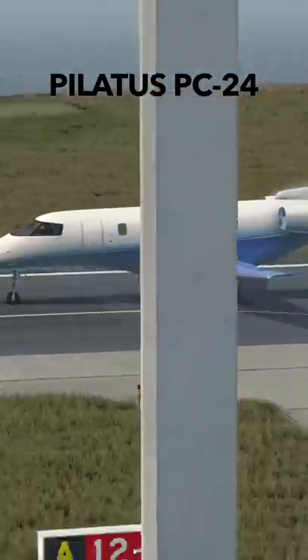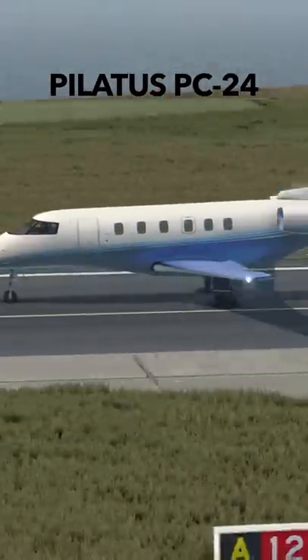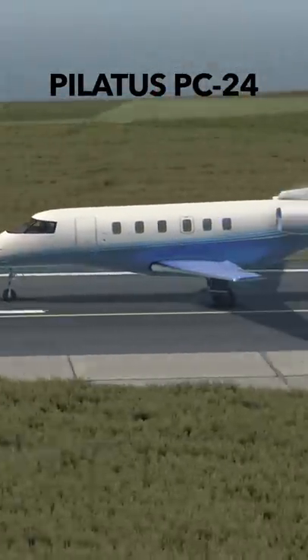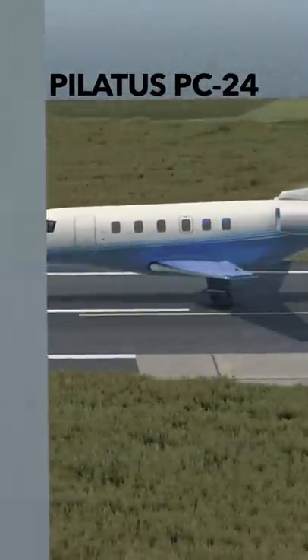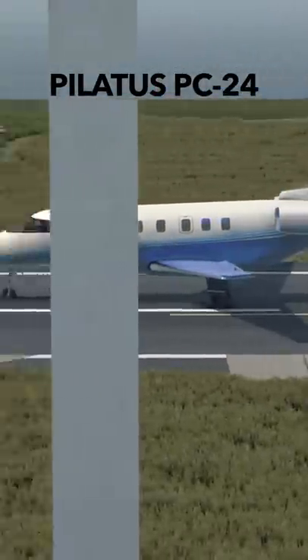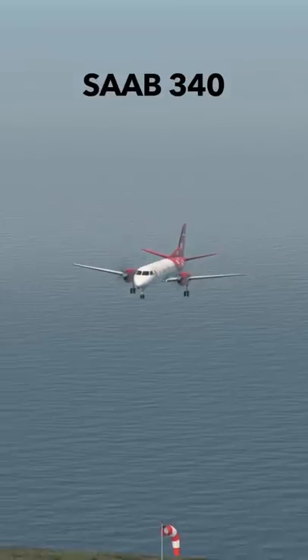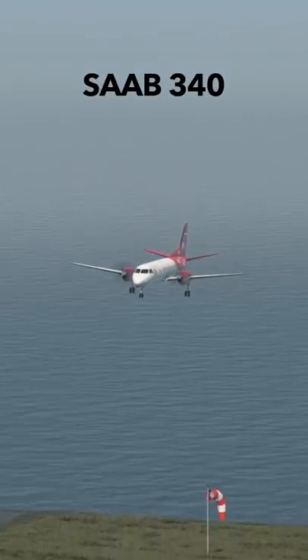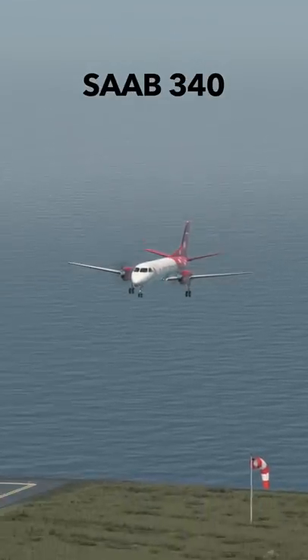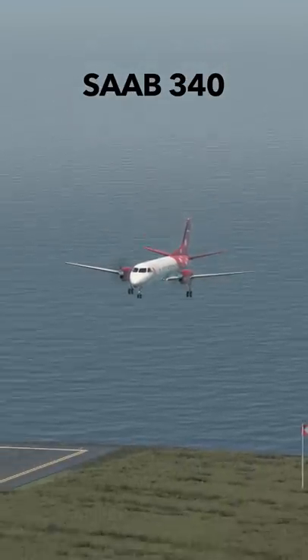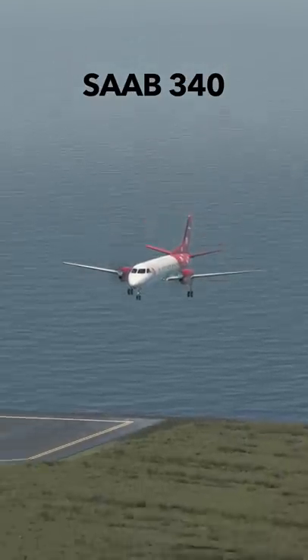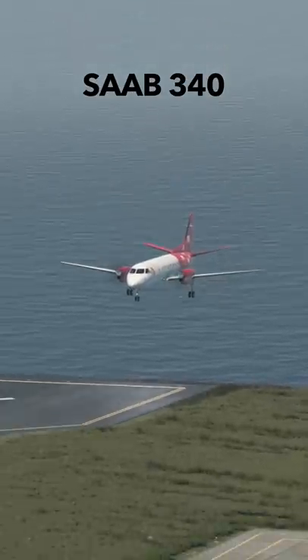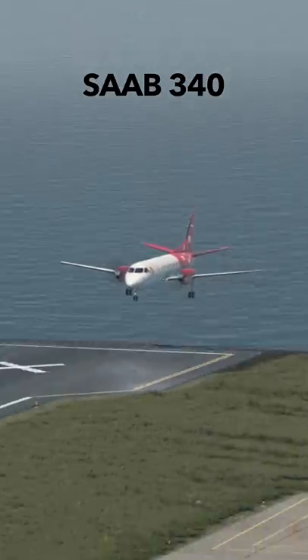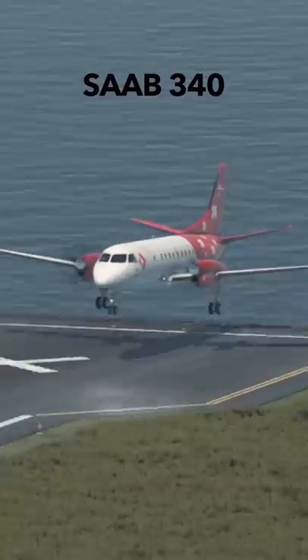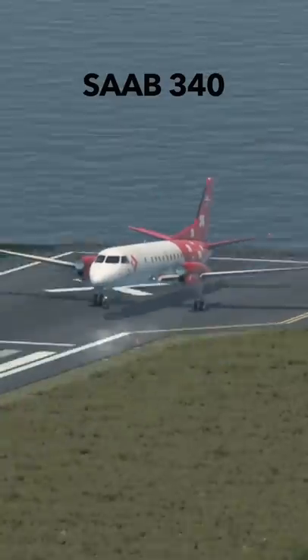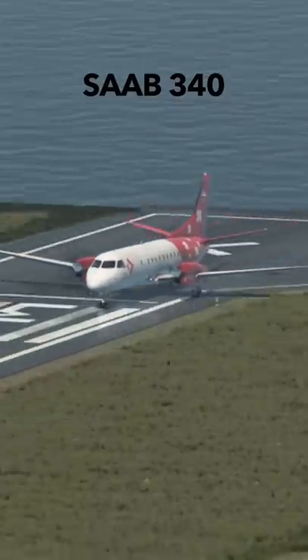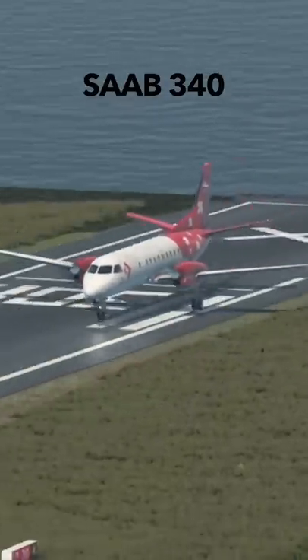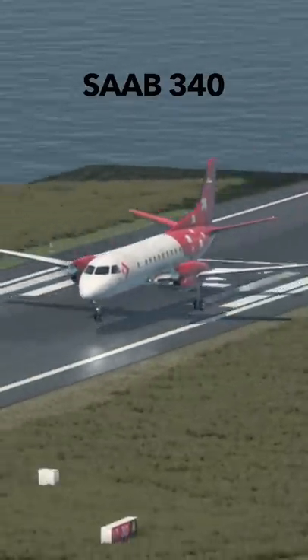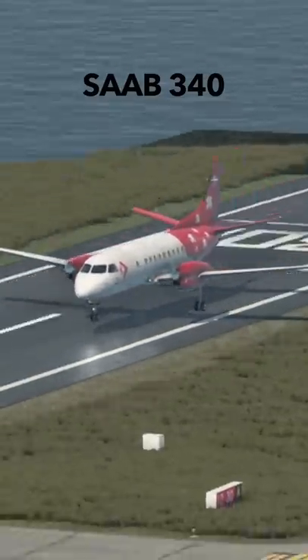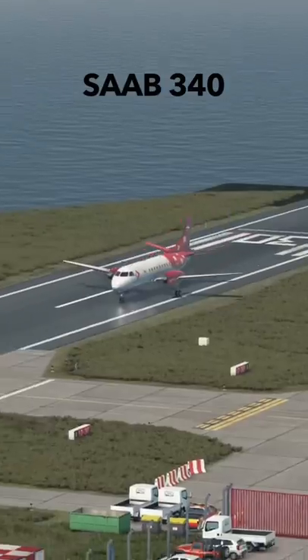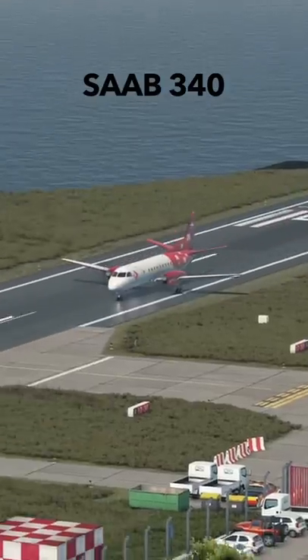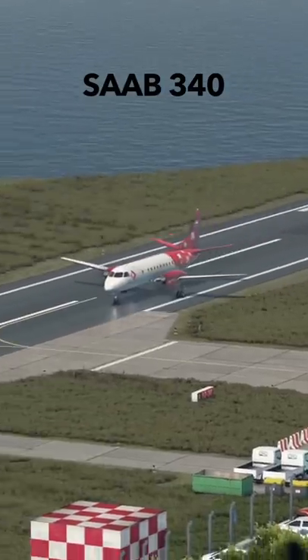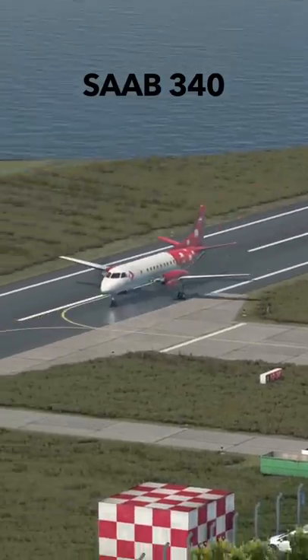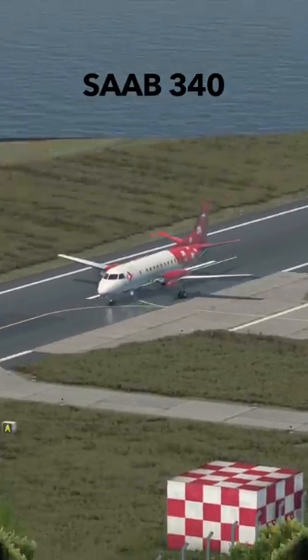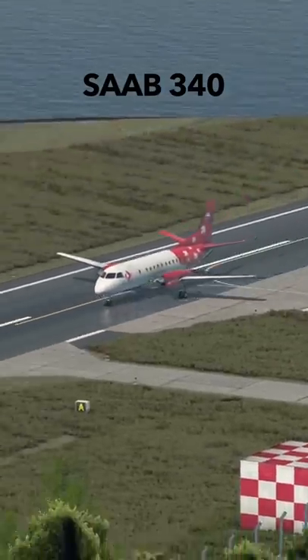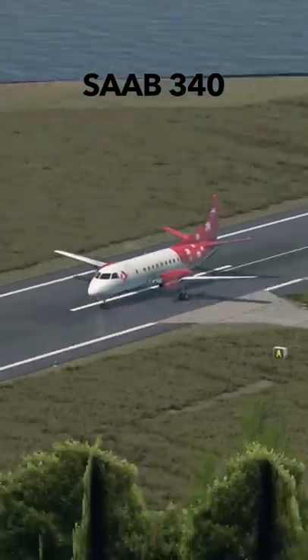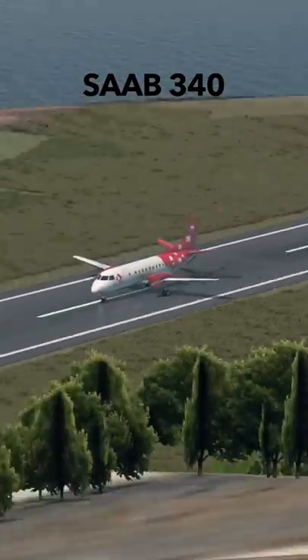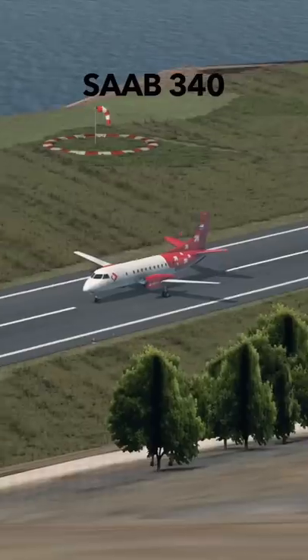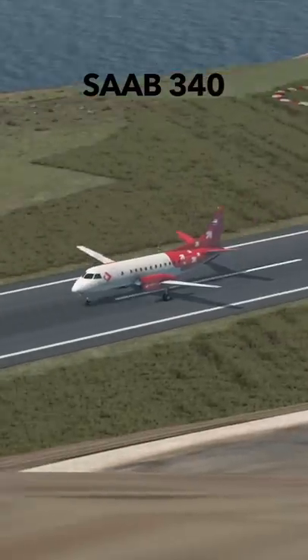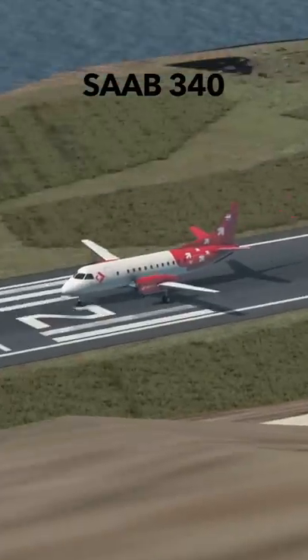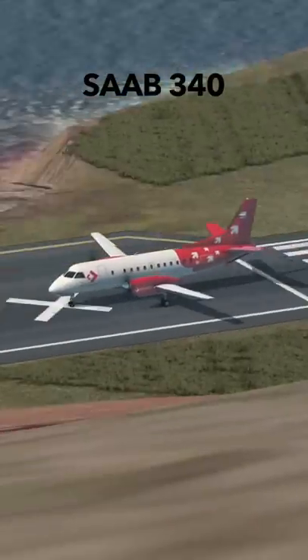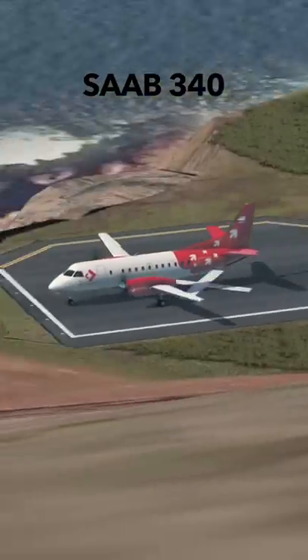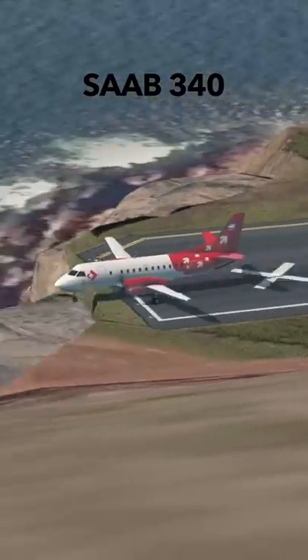But let's push this even further here with an actual airliner. This is the Saab 340, a Swedish plane. This is a turboprop again, but this one can actually fit 30 passengers, and we're down.